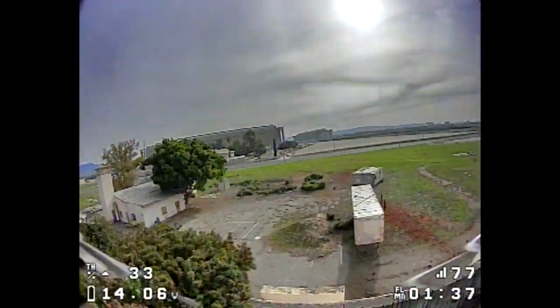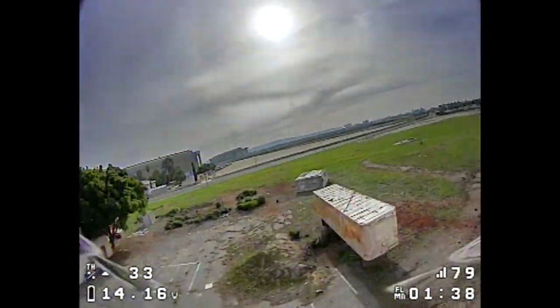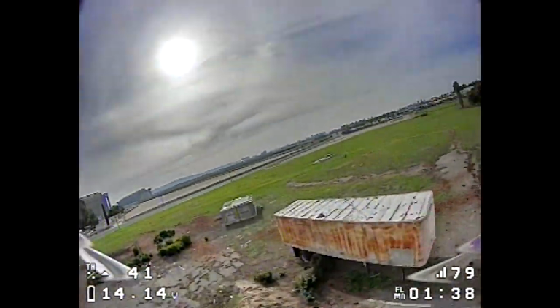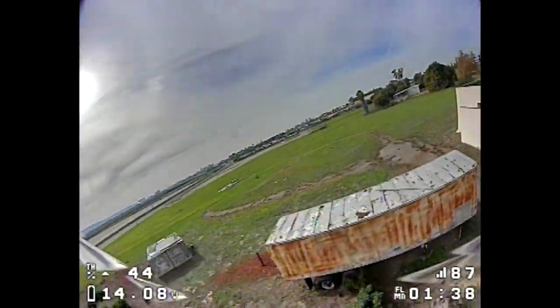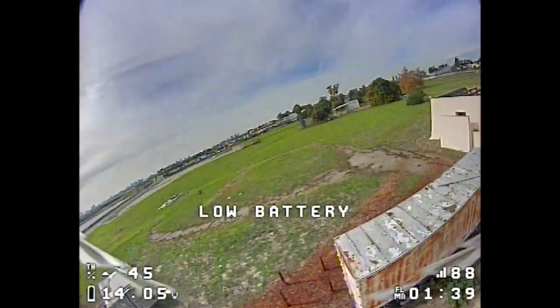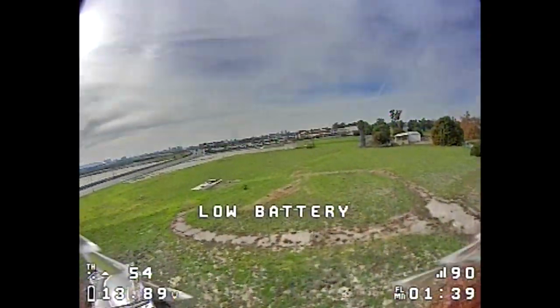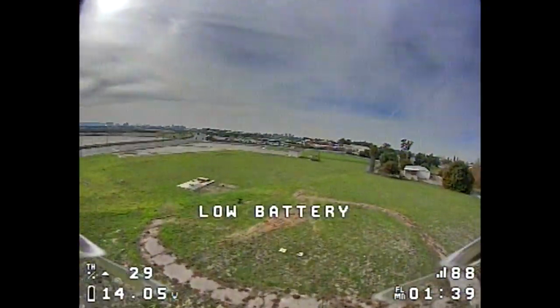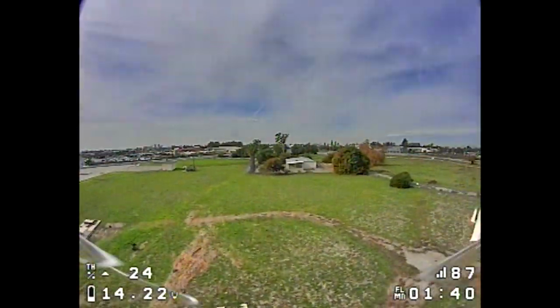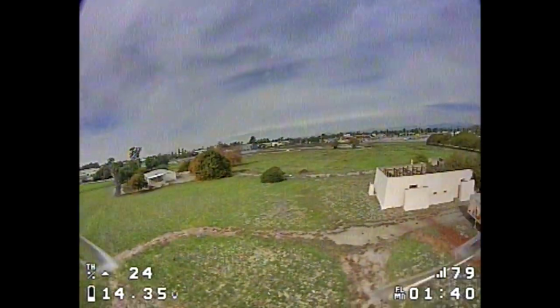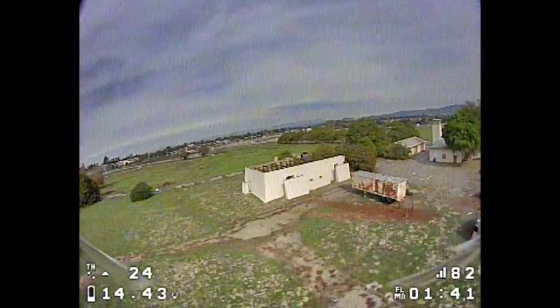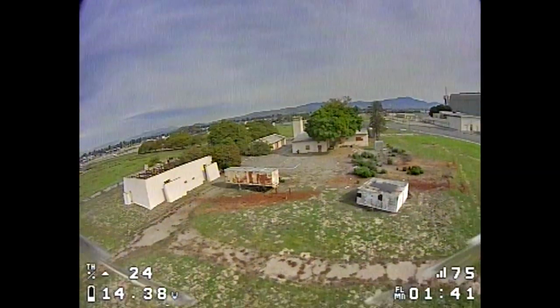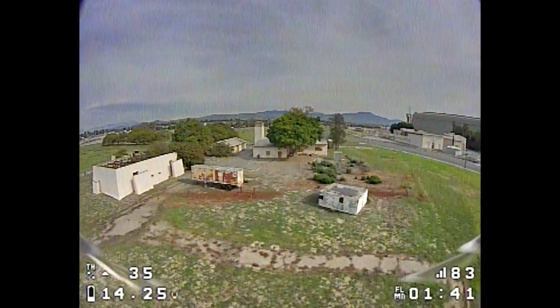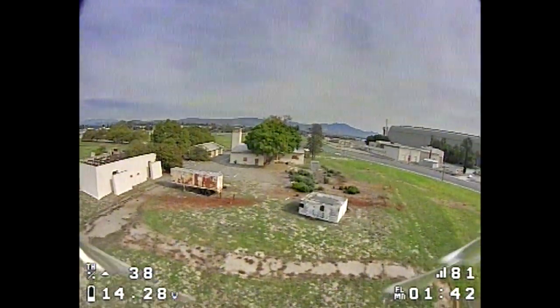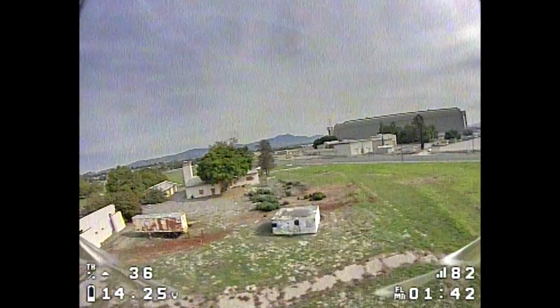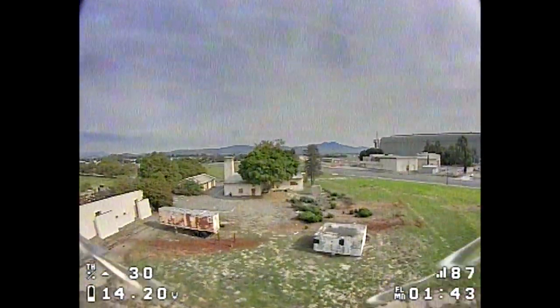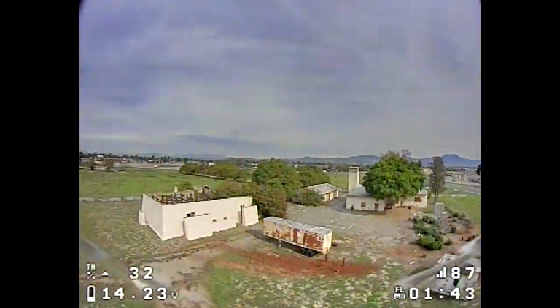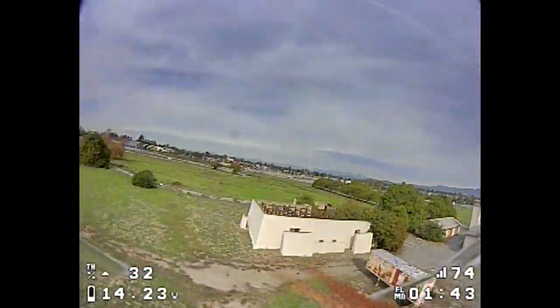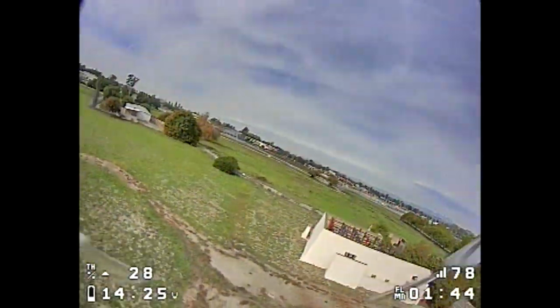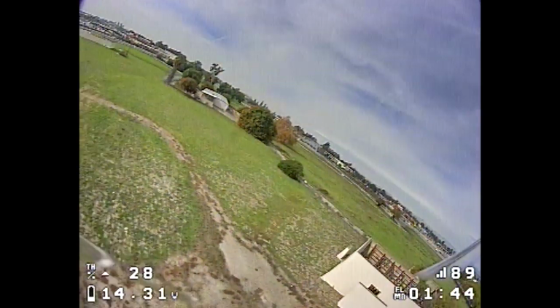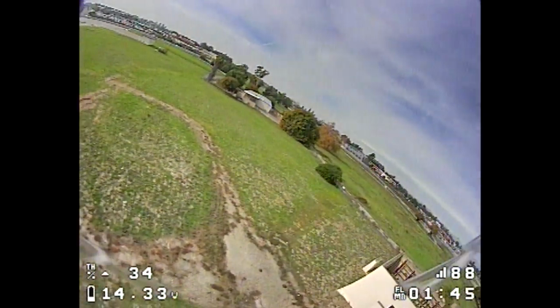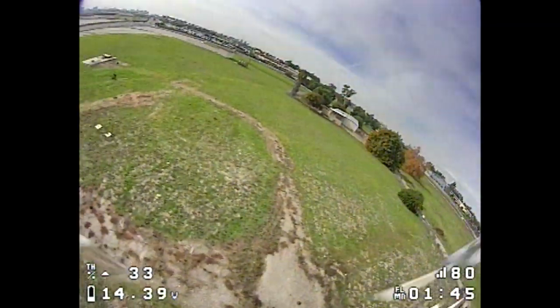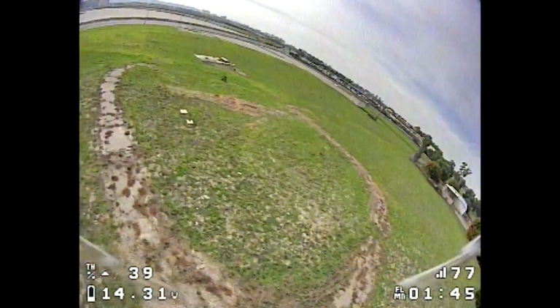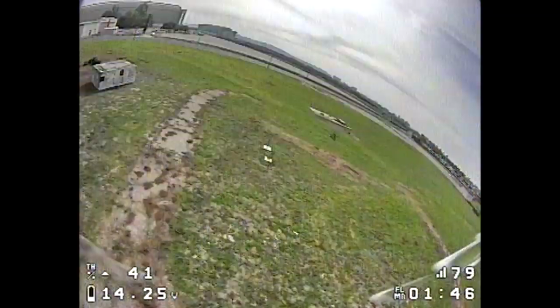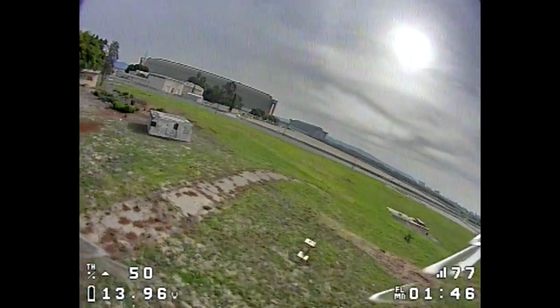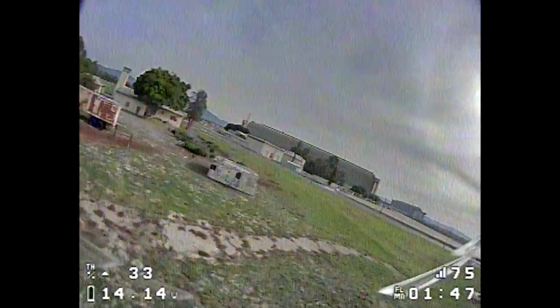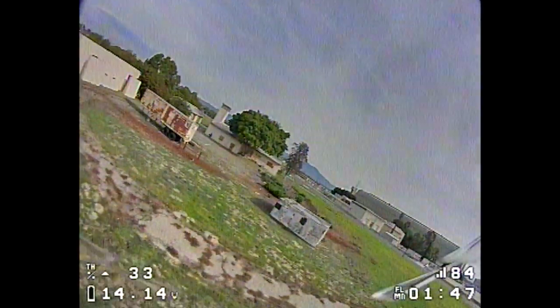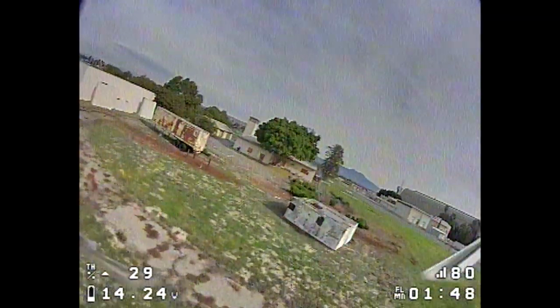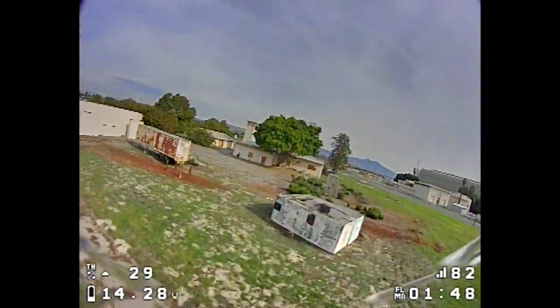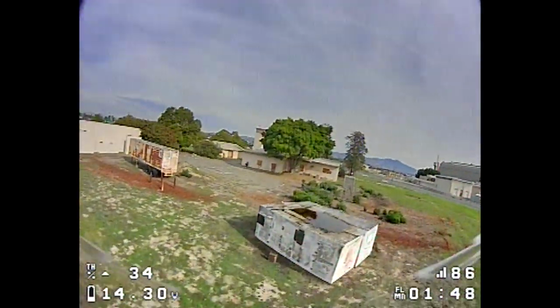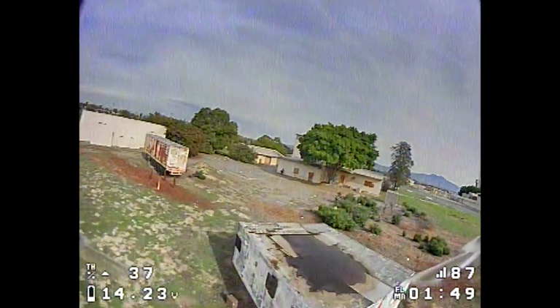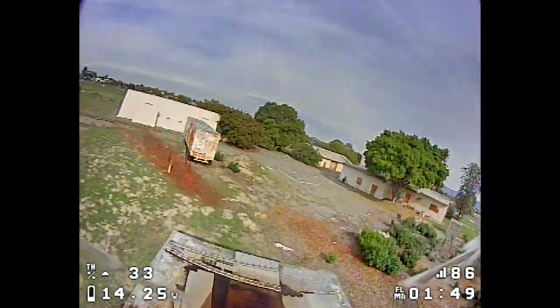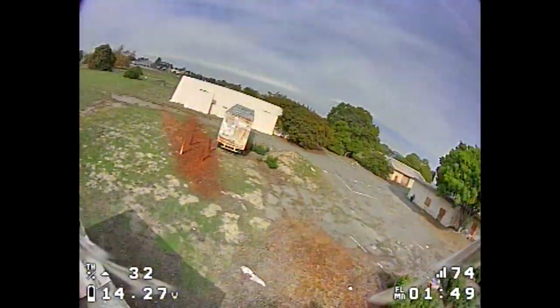I think they're also using different props on this one — Racer Star props, that's also different. But yeah, you're going to need some strong batteries.